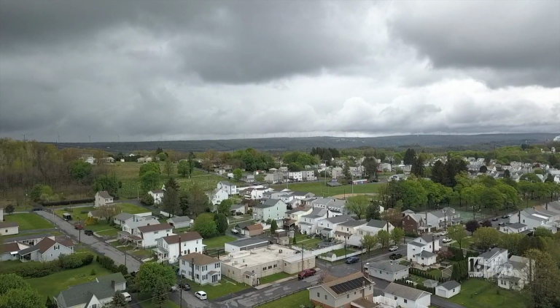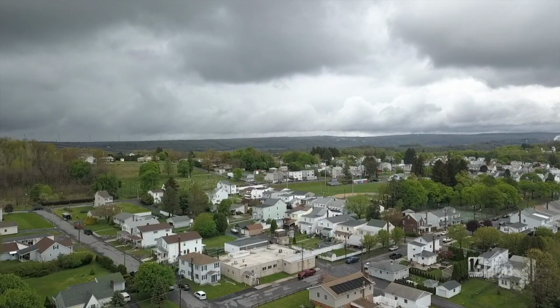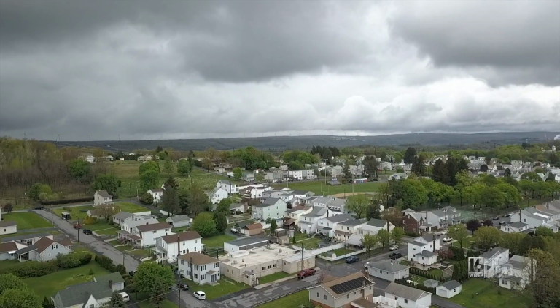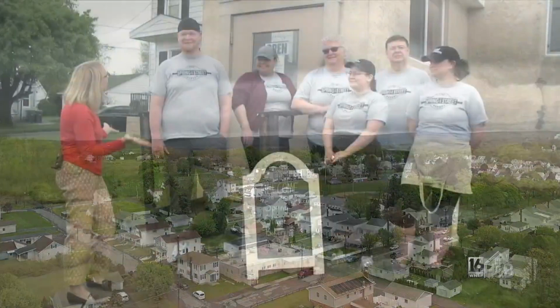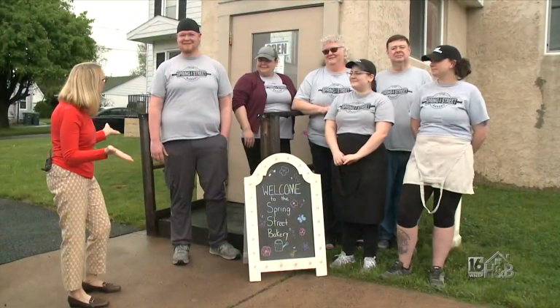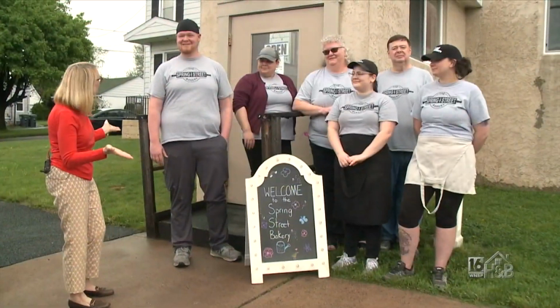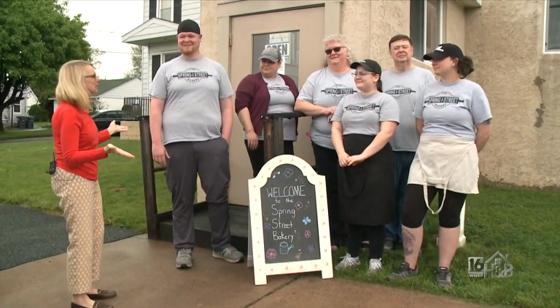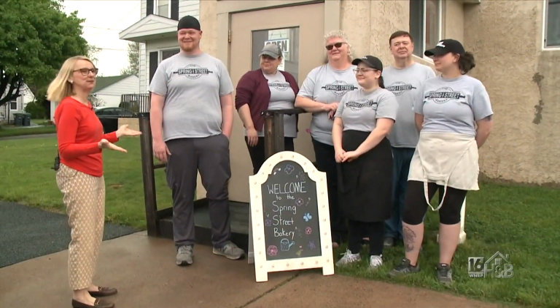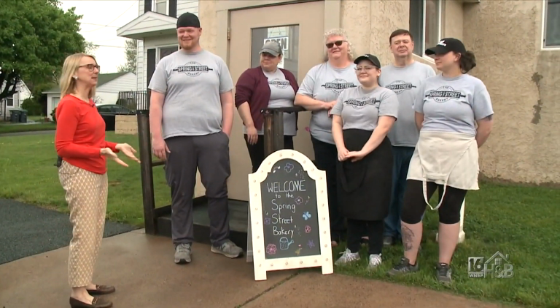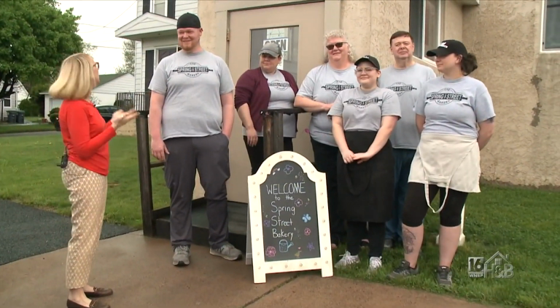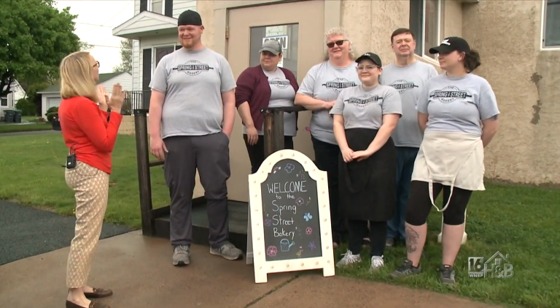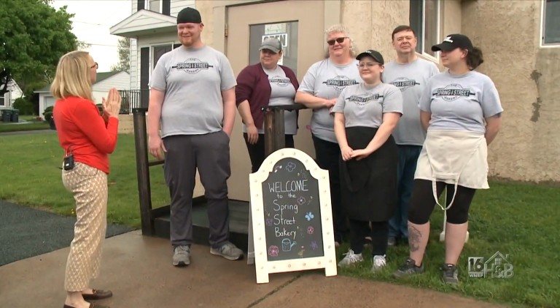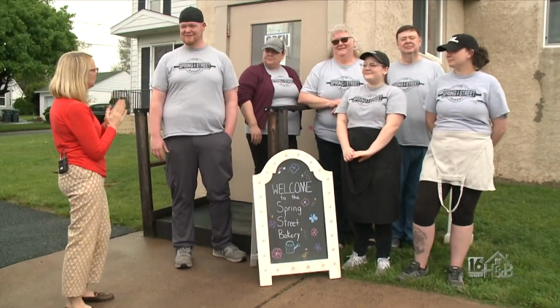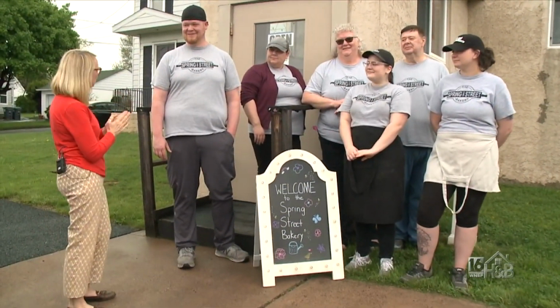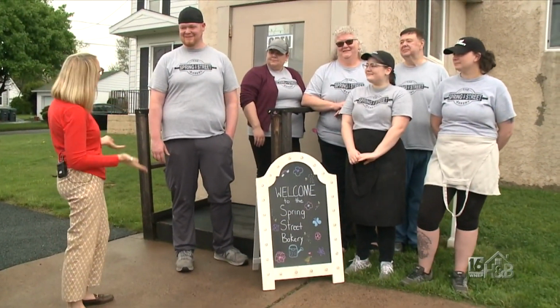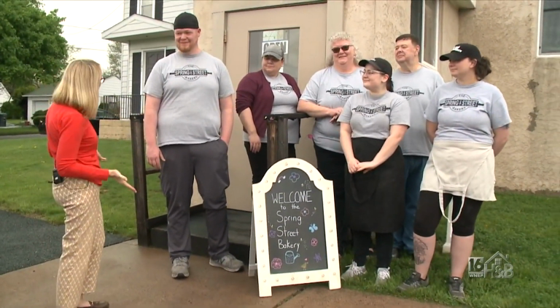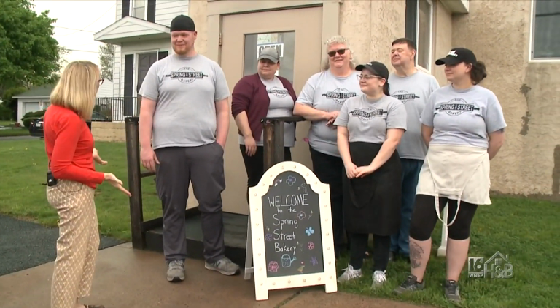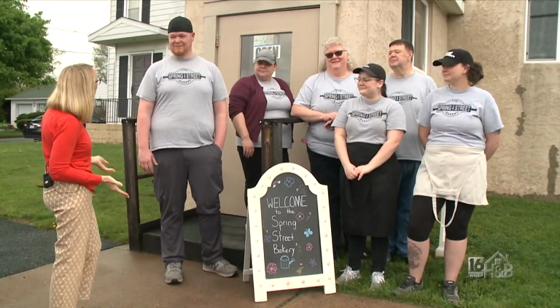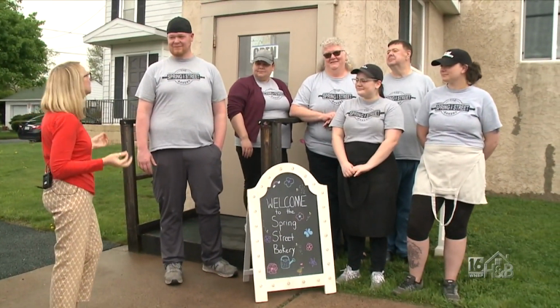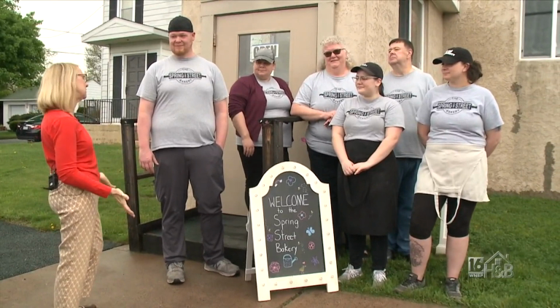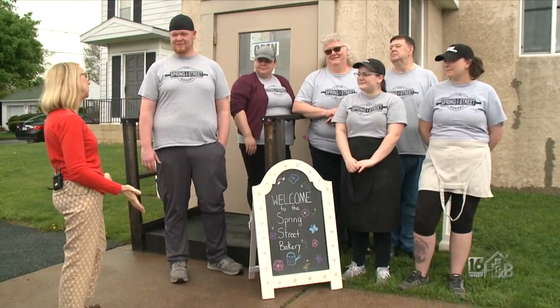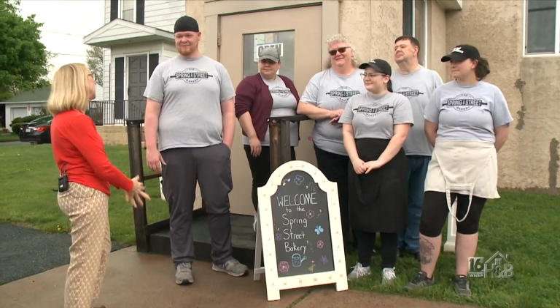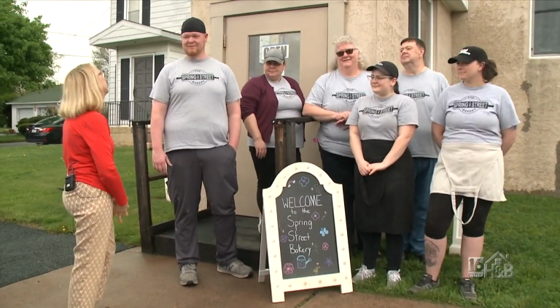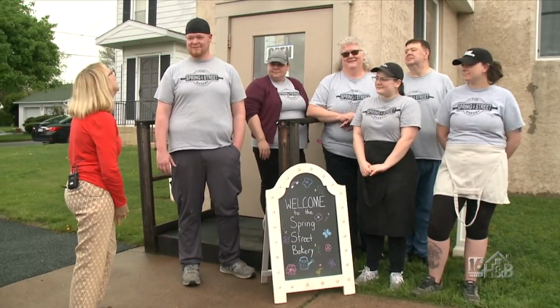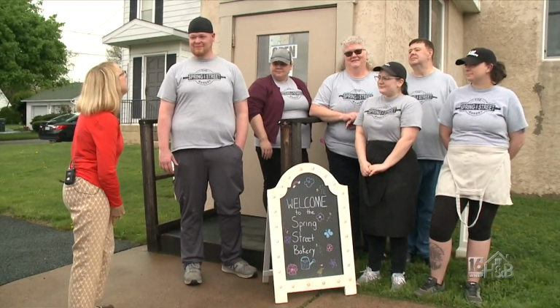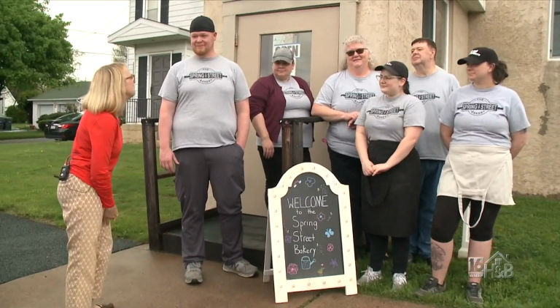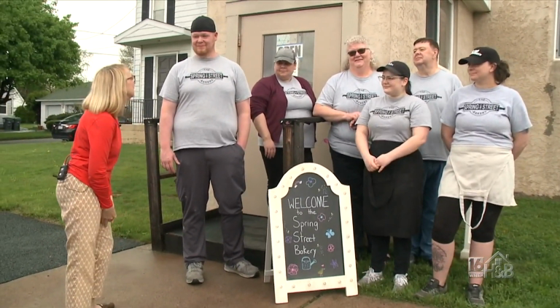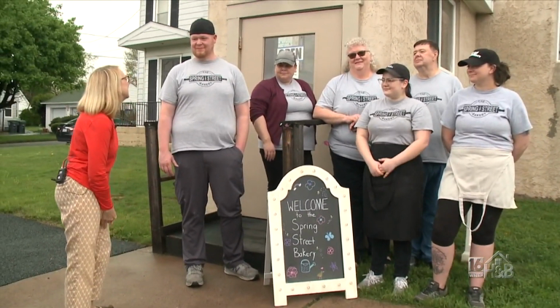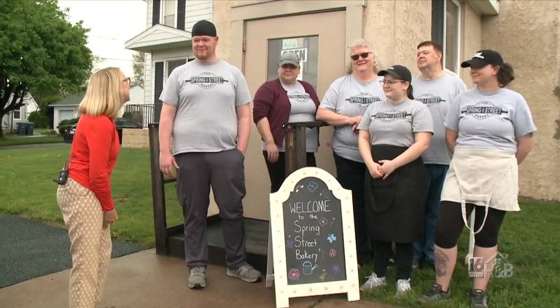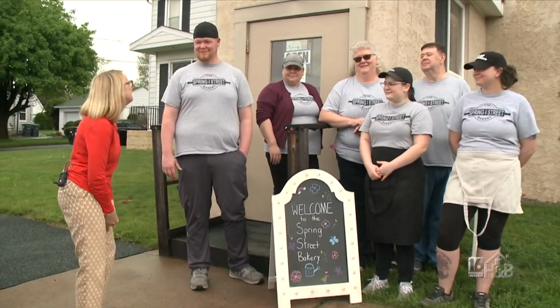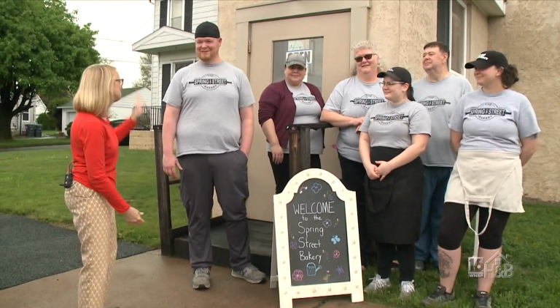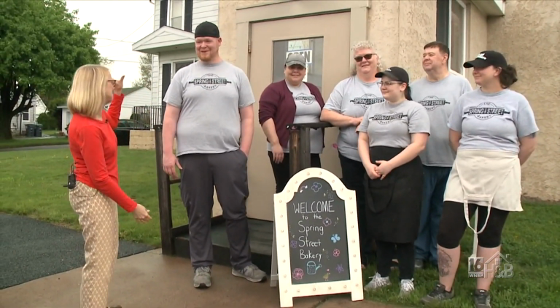Here we are with the entire Spring Street Bakery family — thank you all so much for having us here today. We had so much fun learning how to make your rye bread. Thanks again.